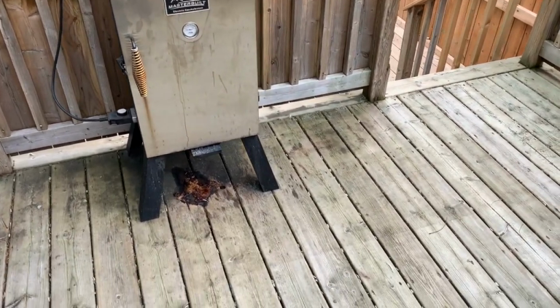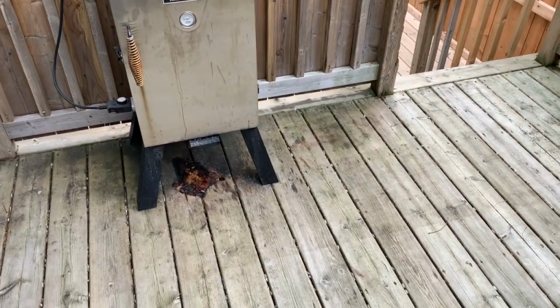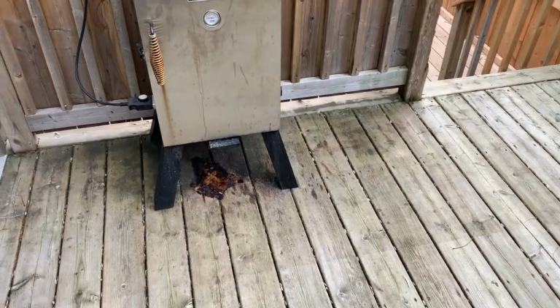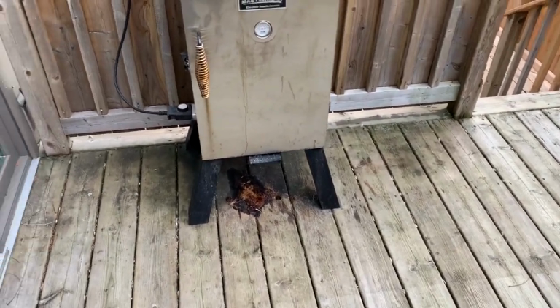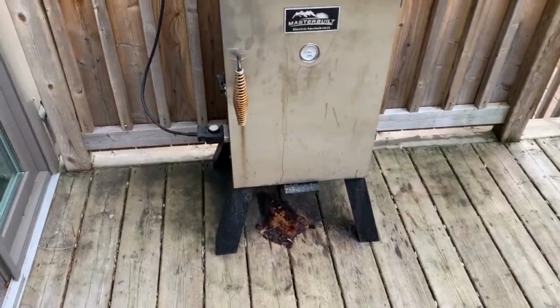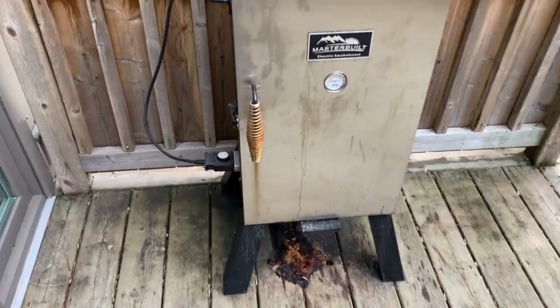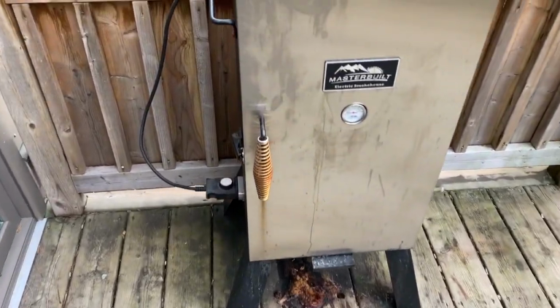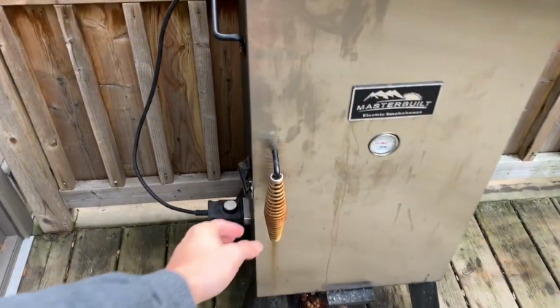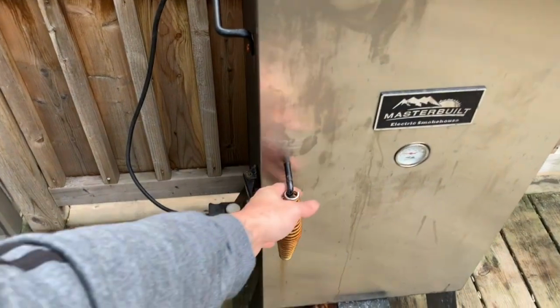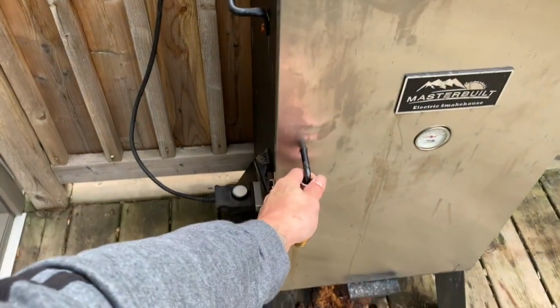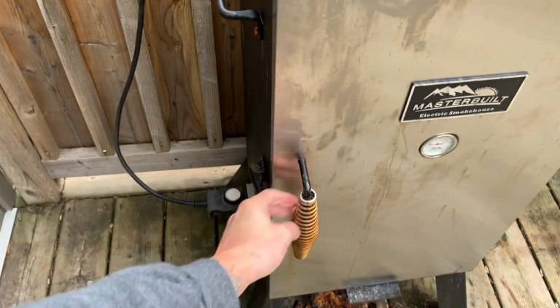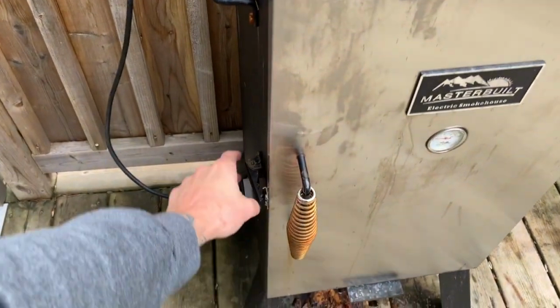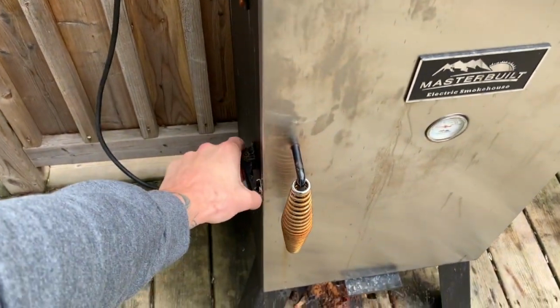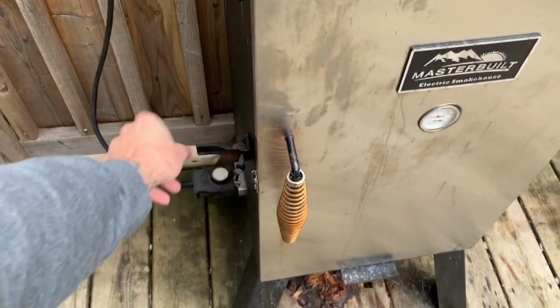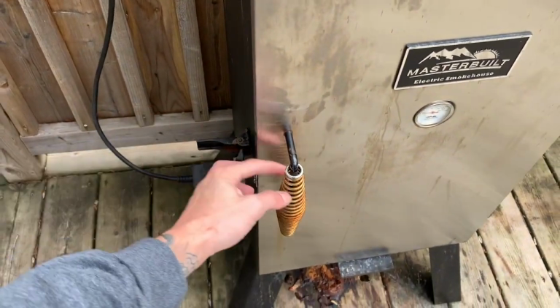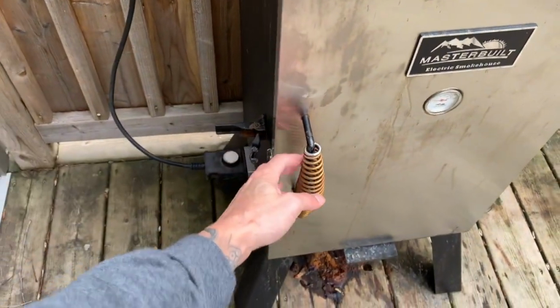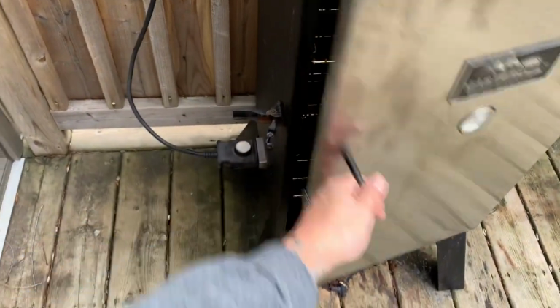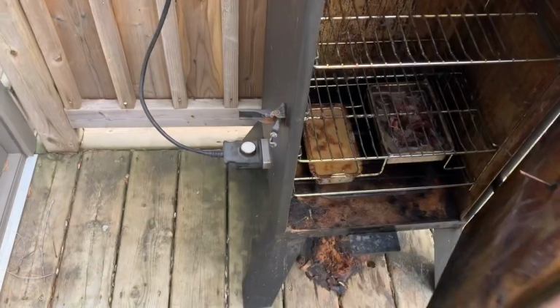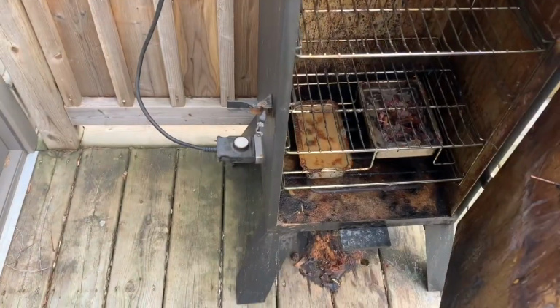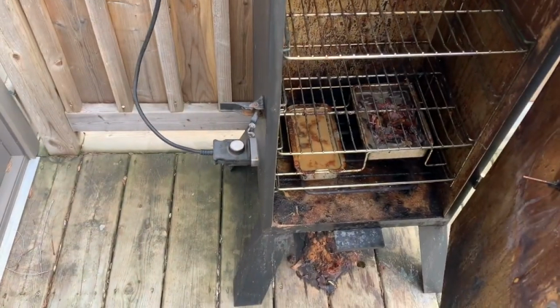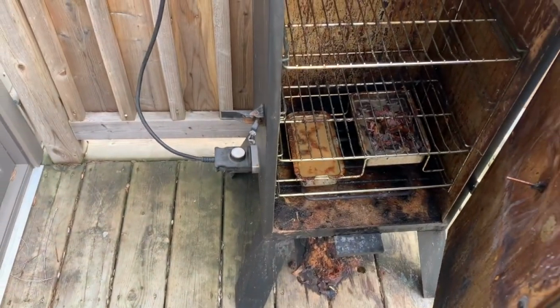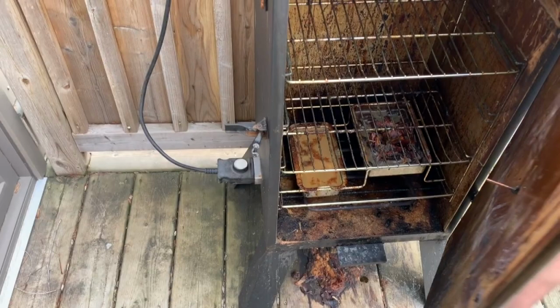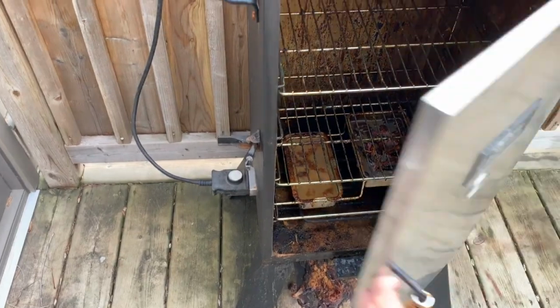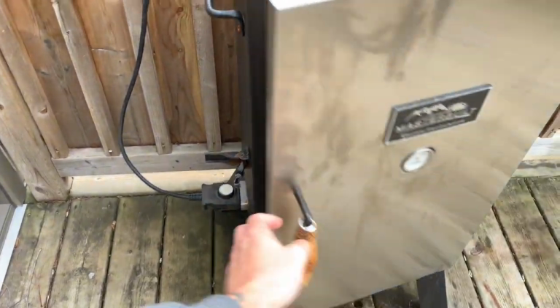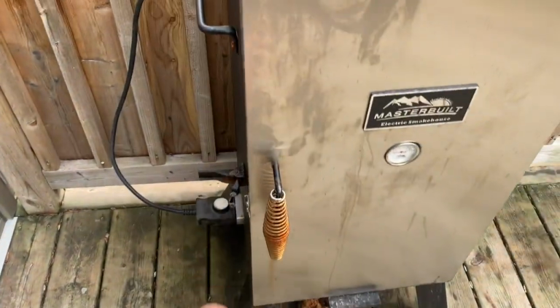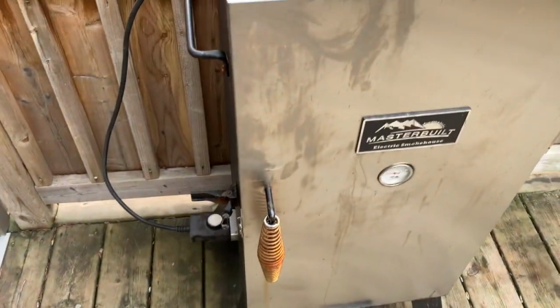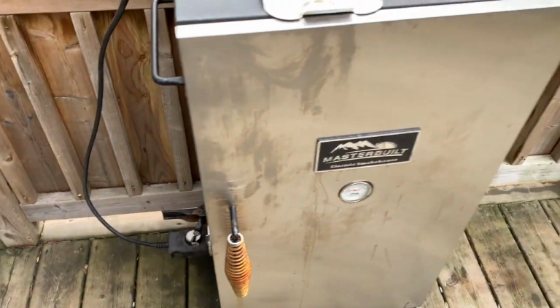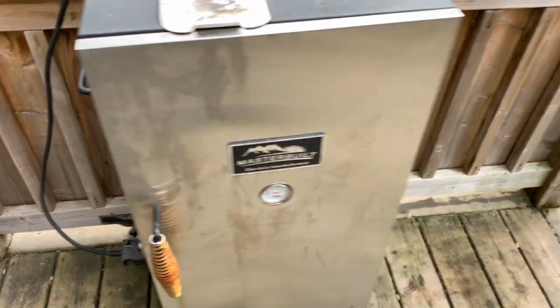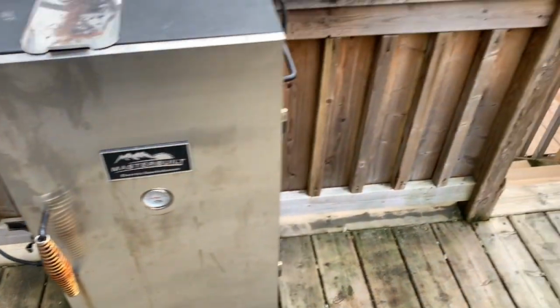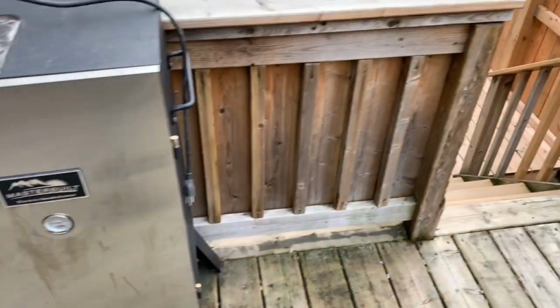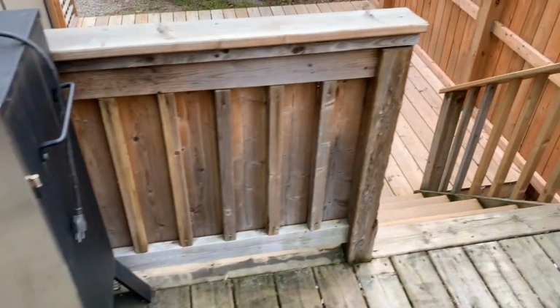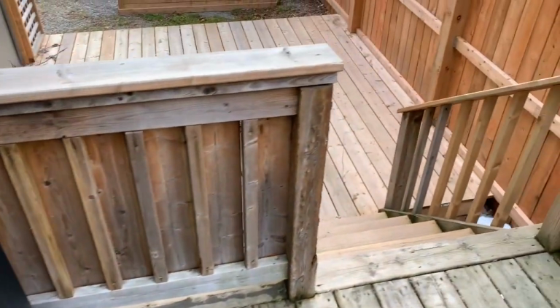This electric smoker here is kind of leaking out the bottom and it stained the deck. They said they were going to have somebody come pick this thing up. It's just disgusting. Hopefully they get that out of there soon.